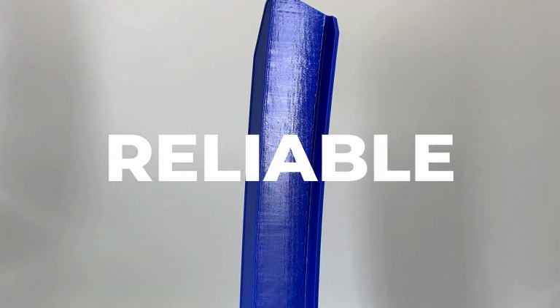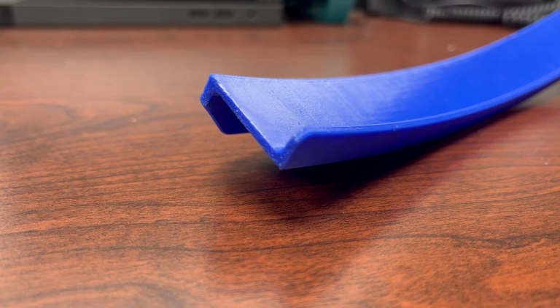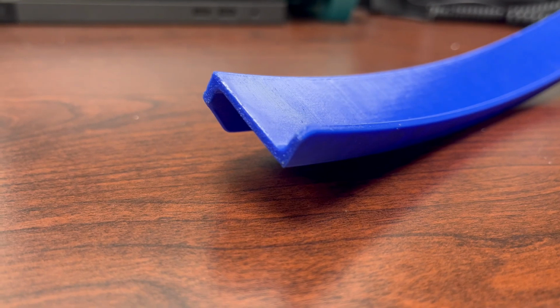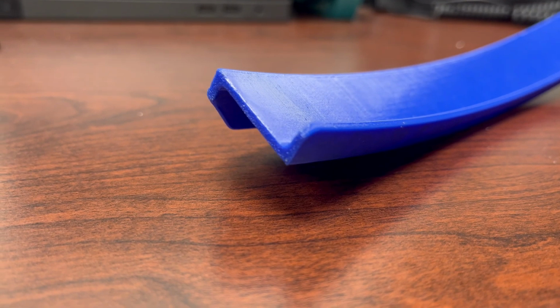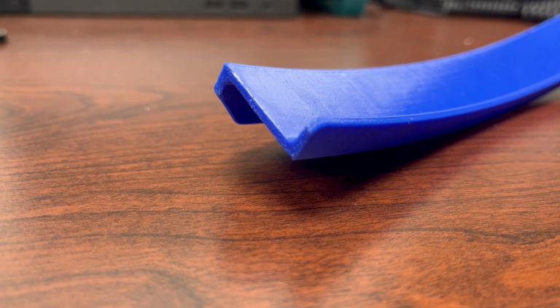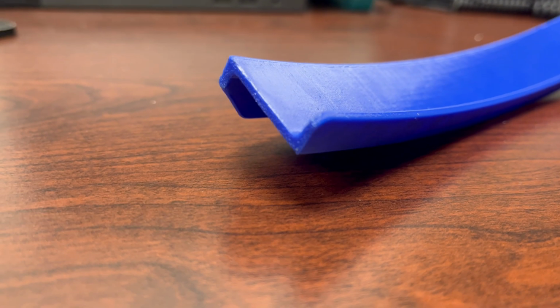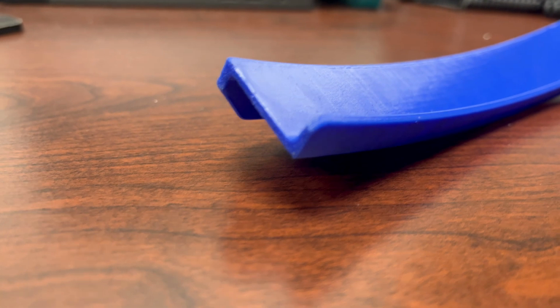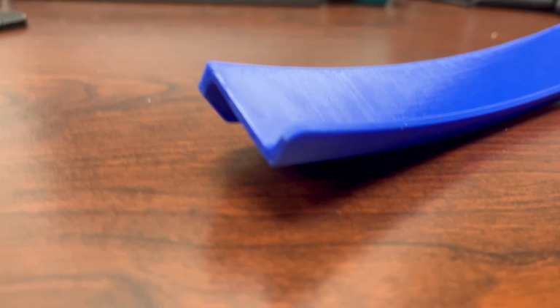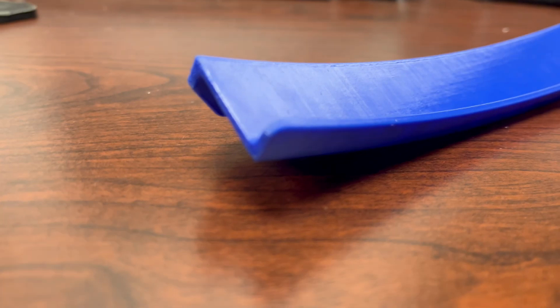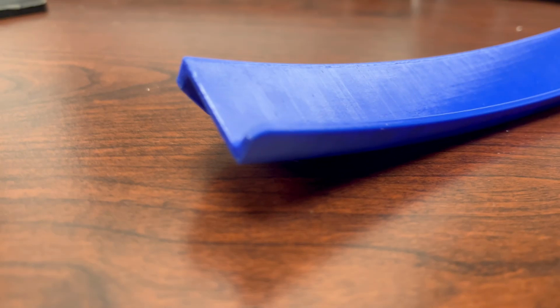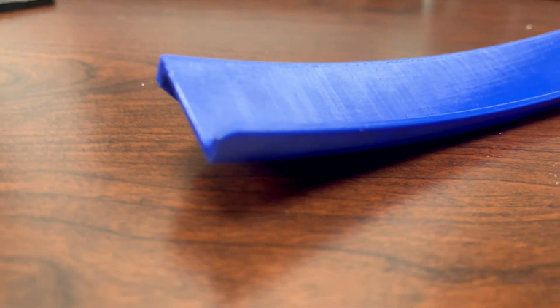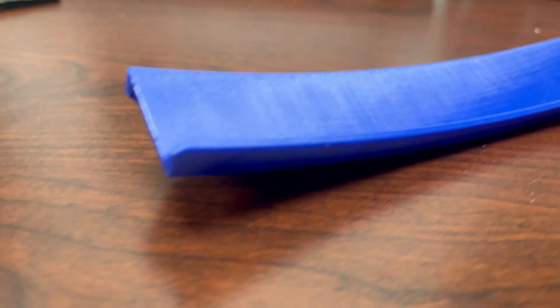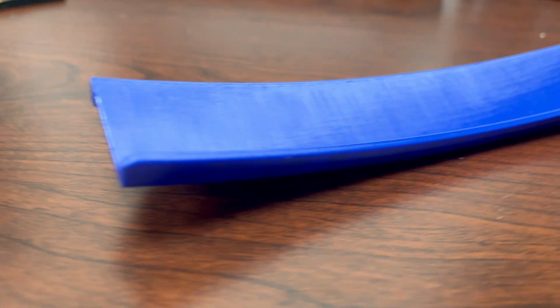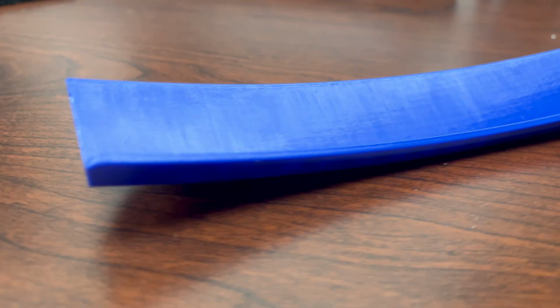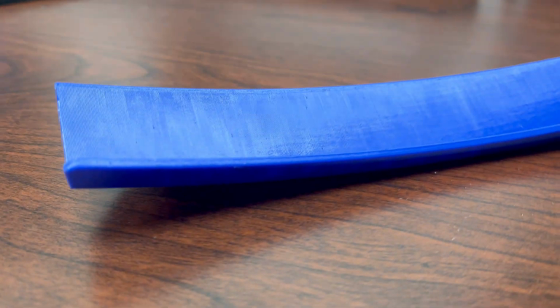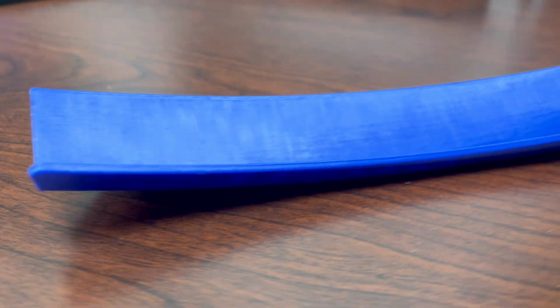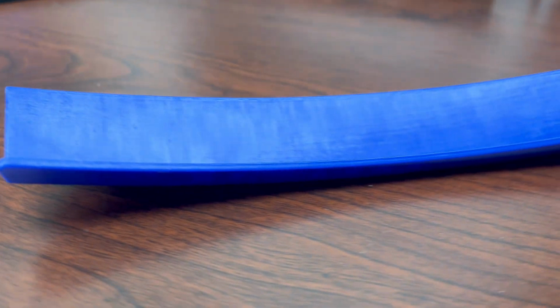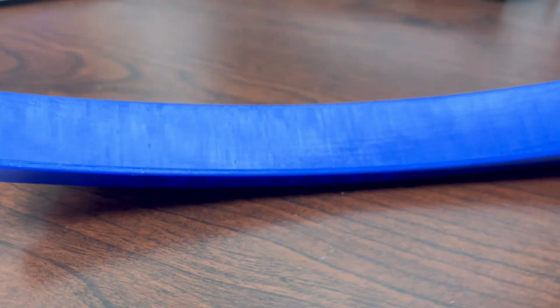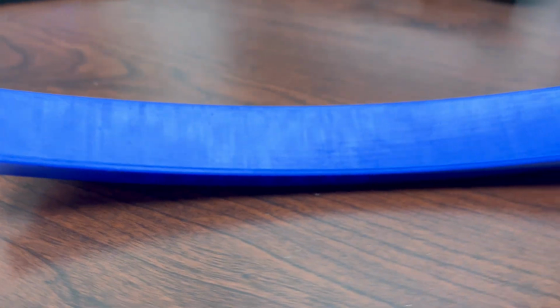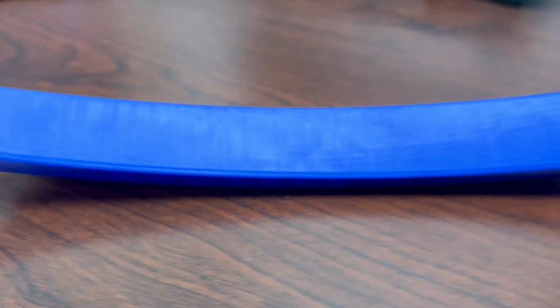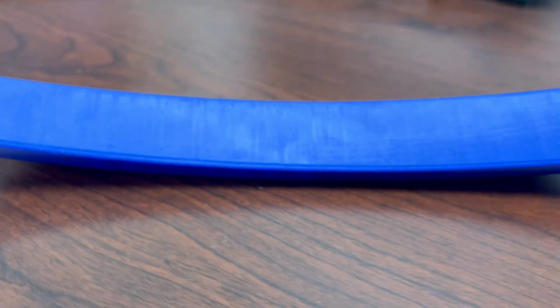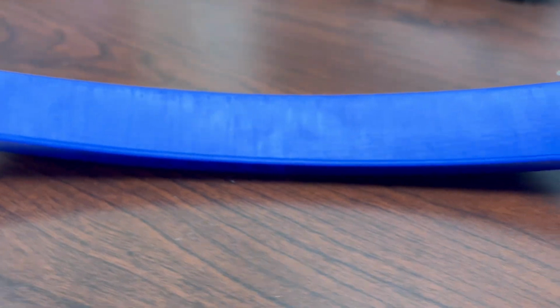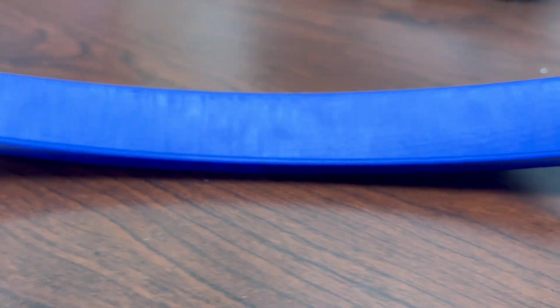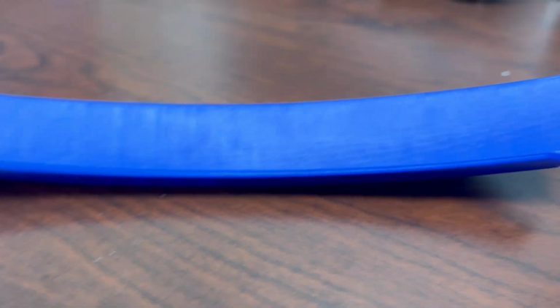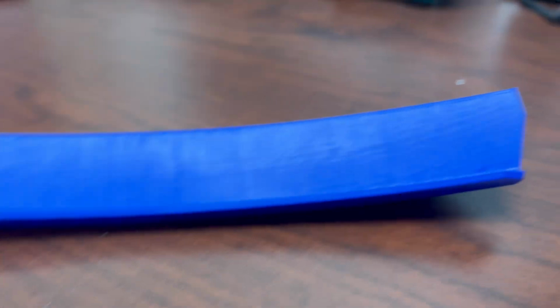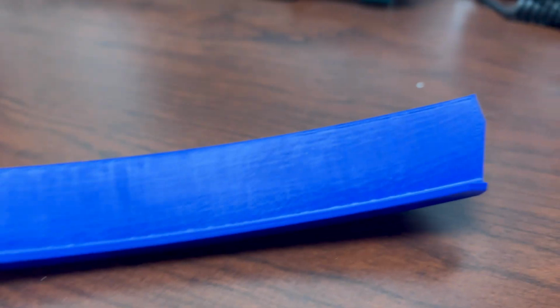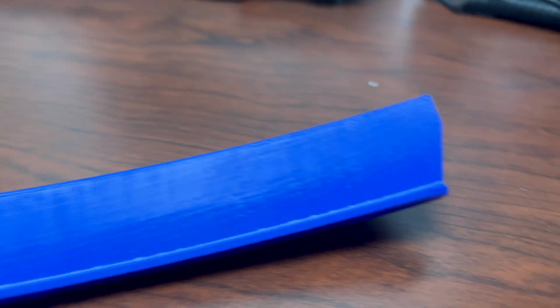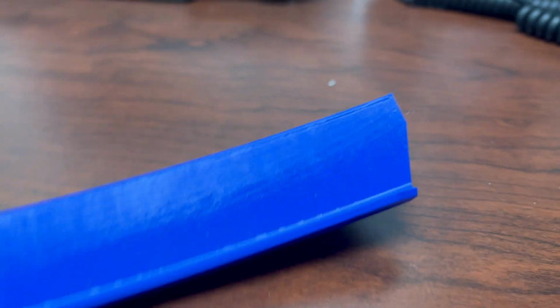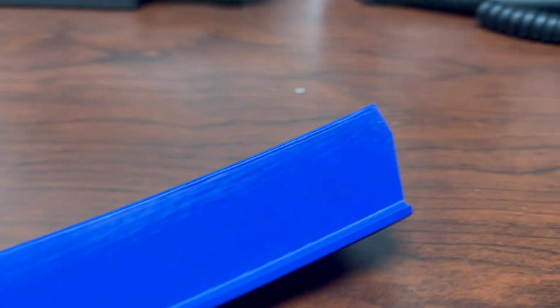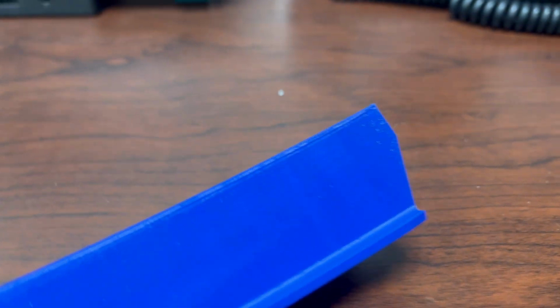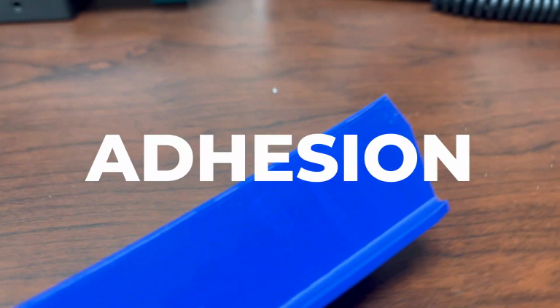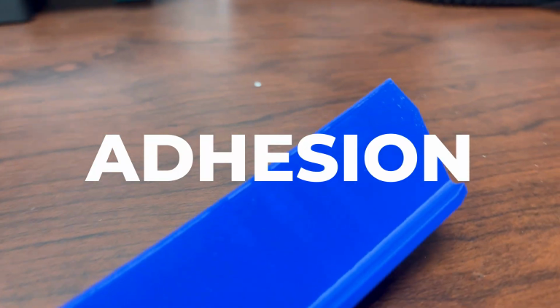Just with this small base and brim, we were able to print this tall thin curved part without any signs of warping, not to mention the almost perfect layer adhesion.